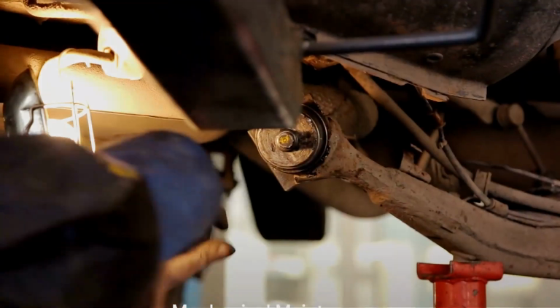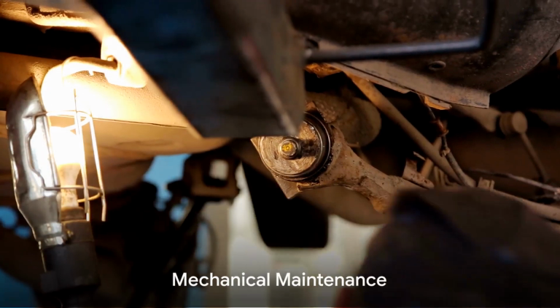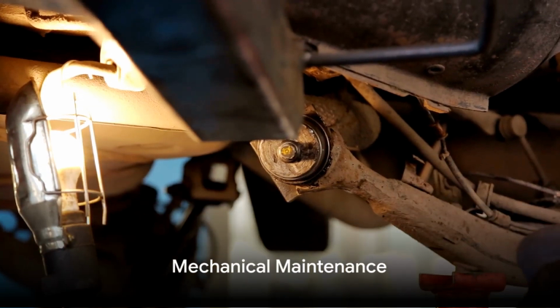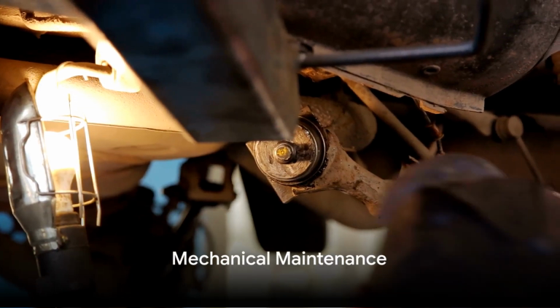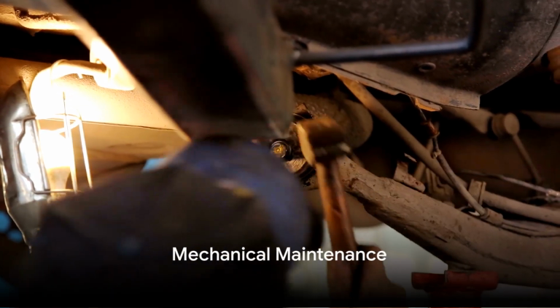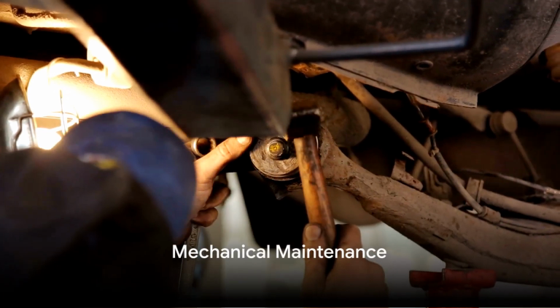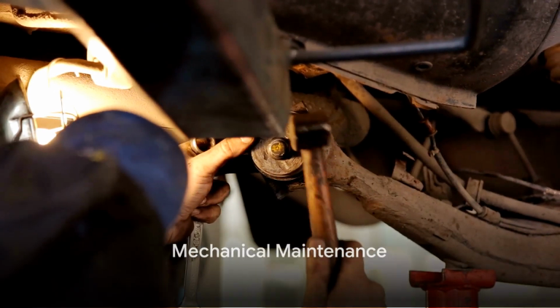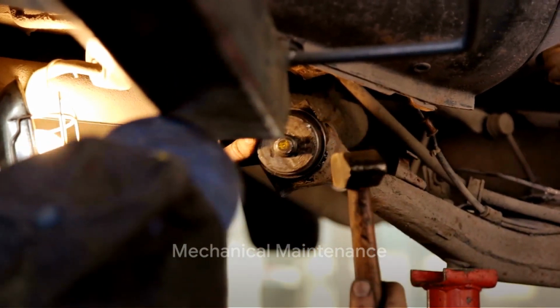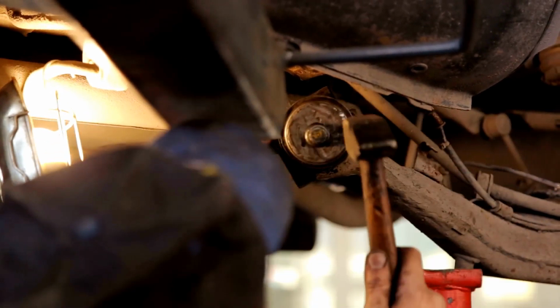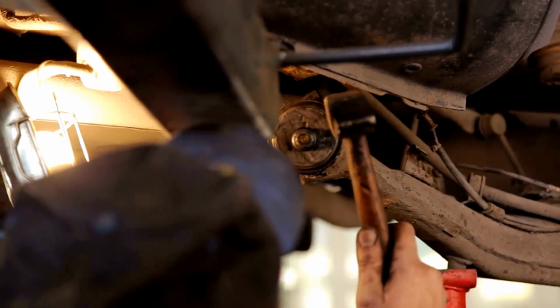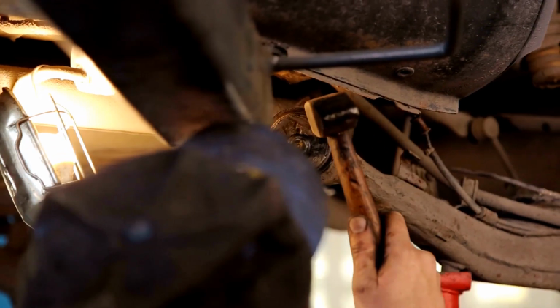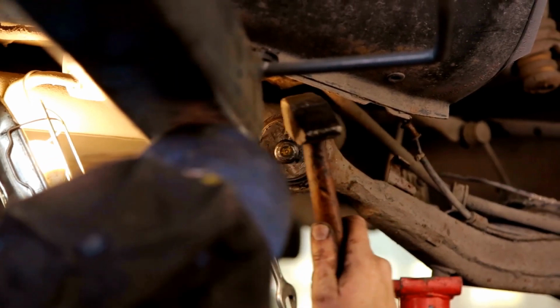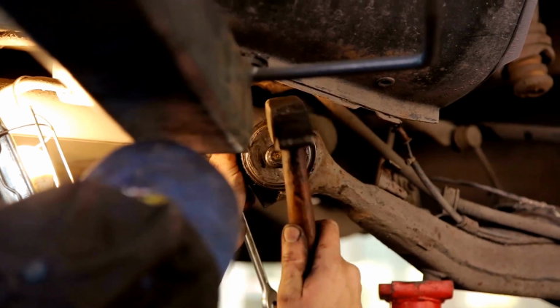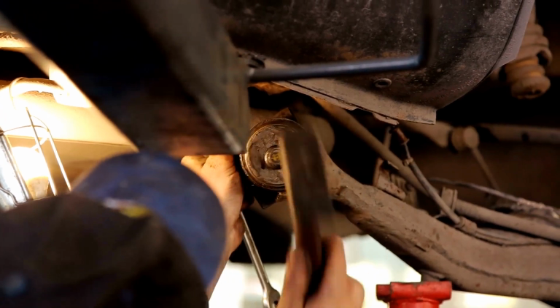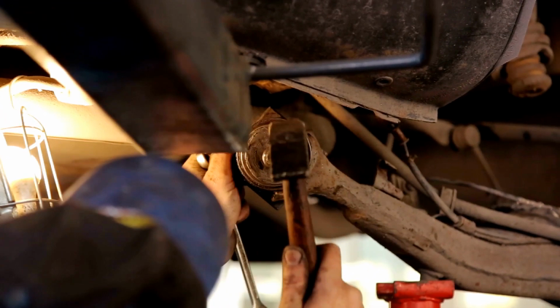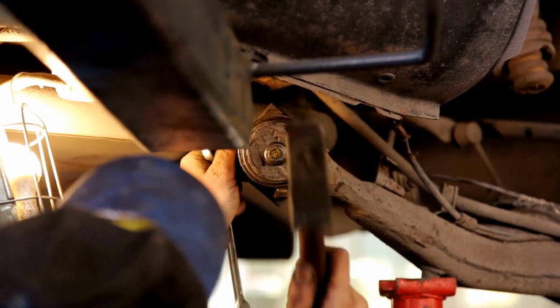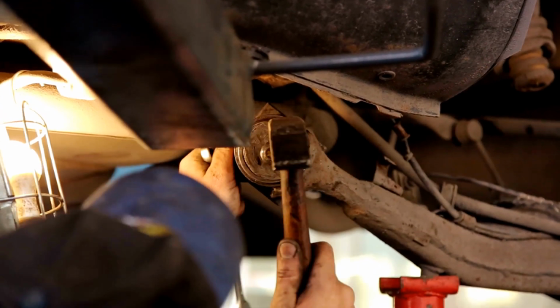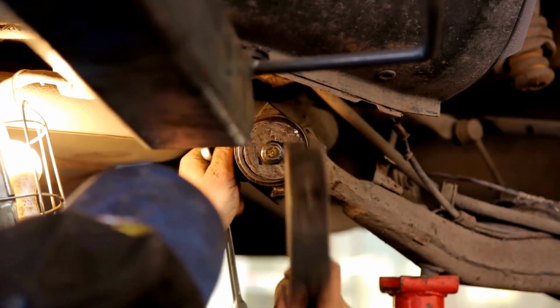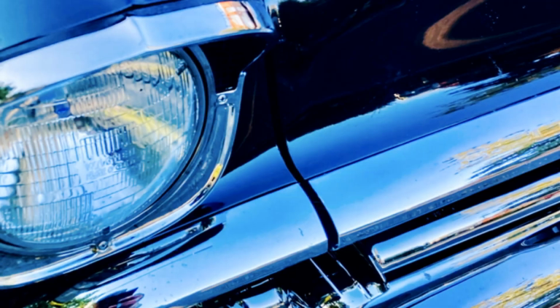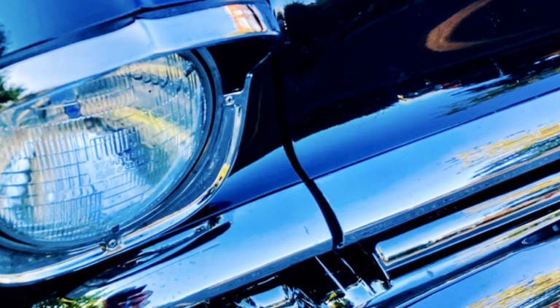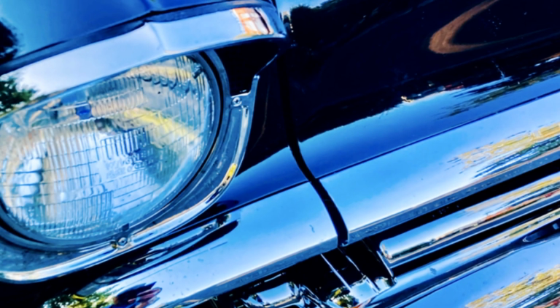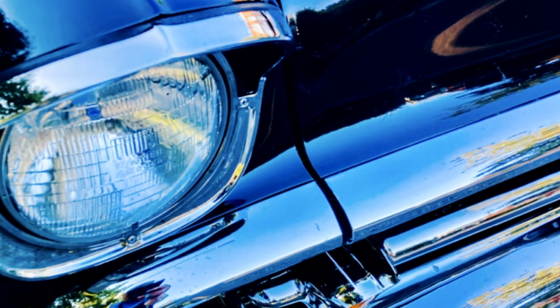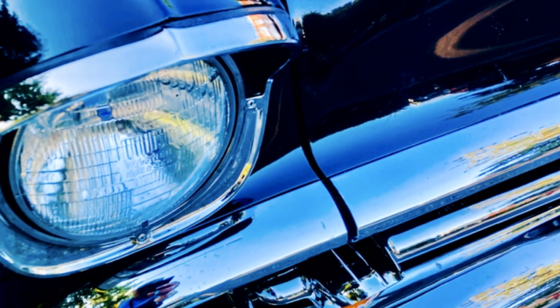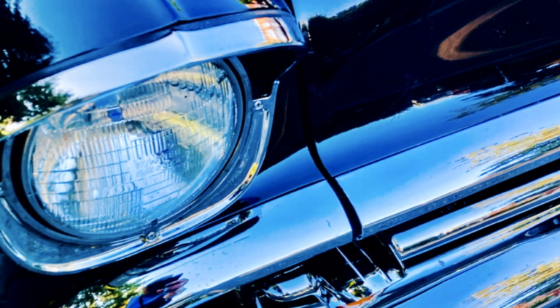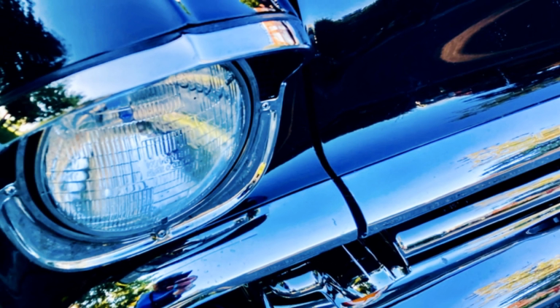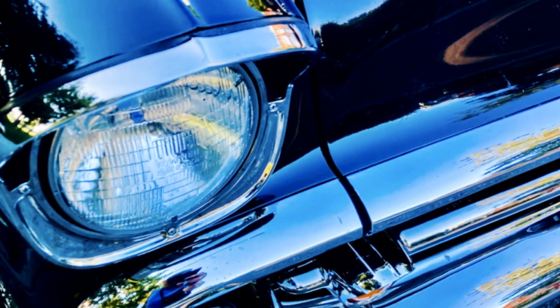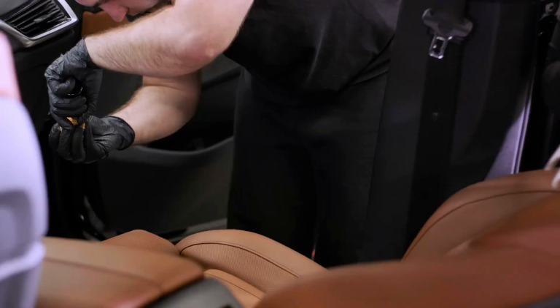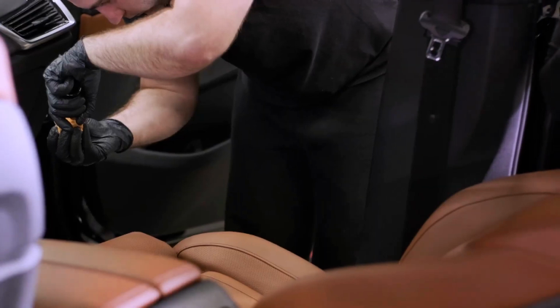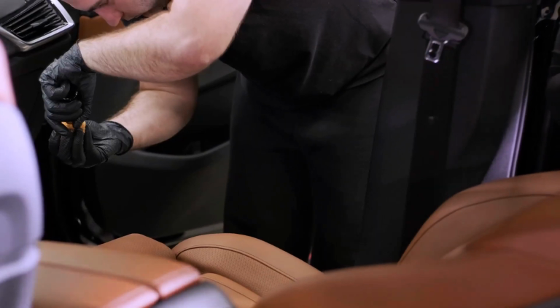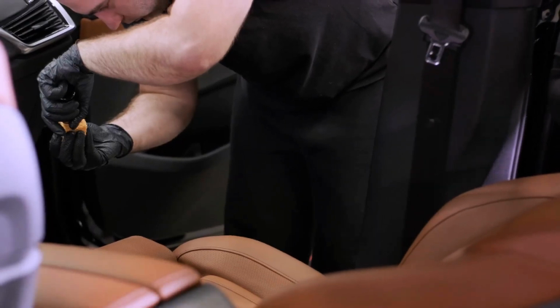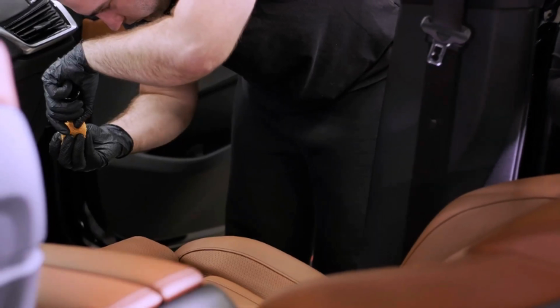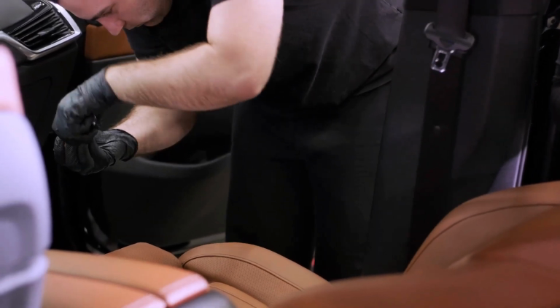Next, consider the car's mechanics. If there are any minor issues, such as worn-out brake pads or a squeaky belt, it's best to get these fixed. A car in good working order is far more appealing to buyers, and it shows that you've taken good care of the vehicle.